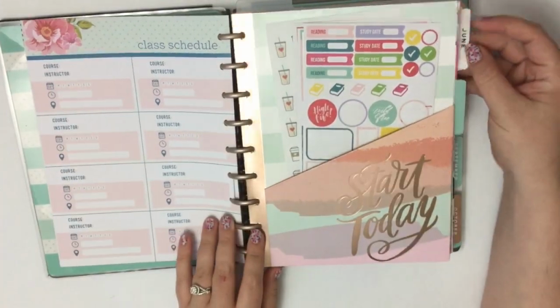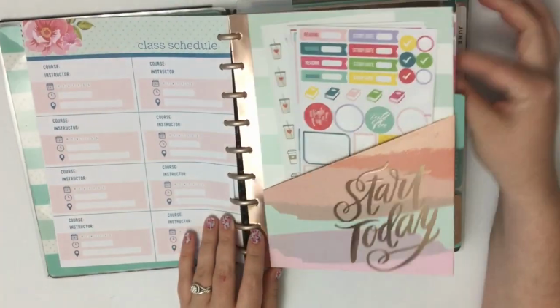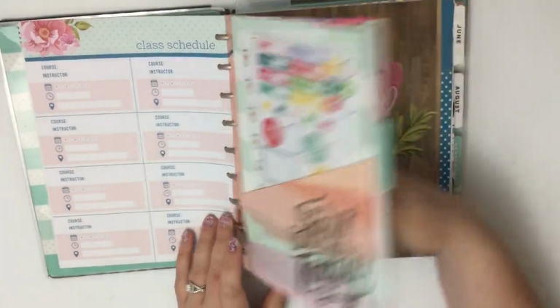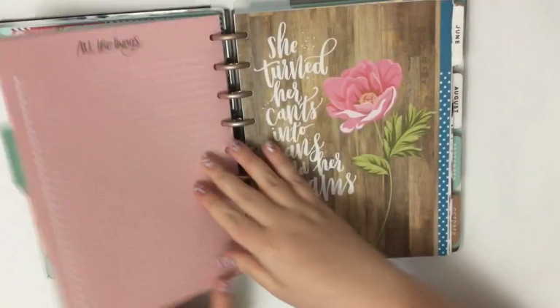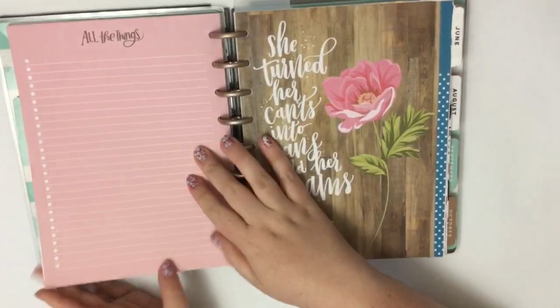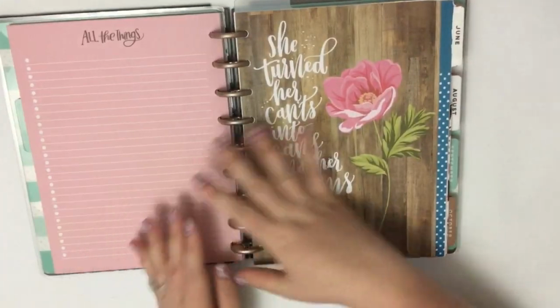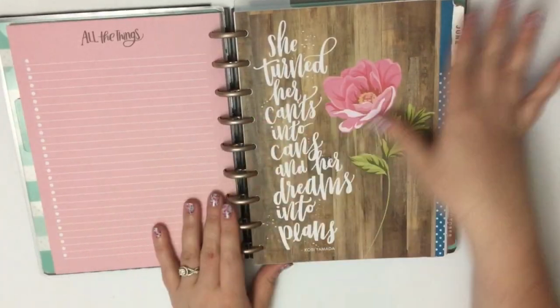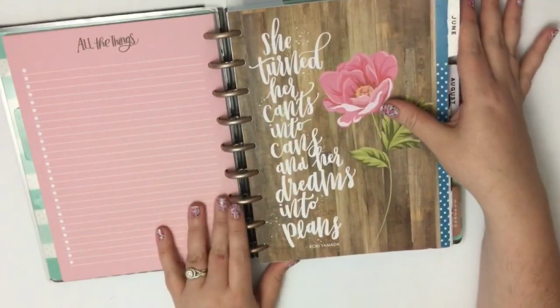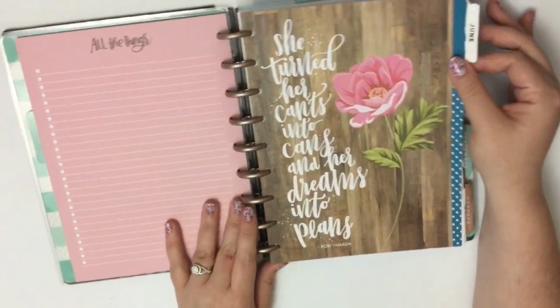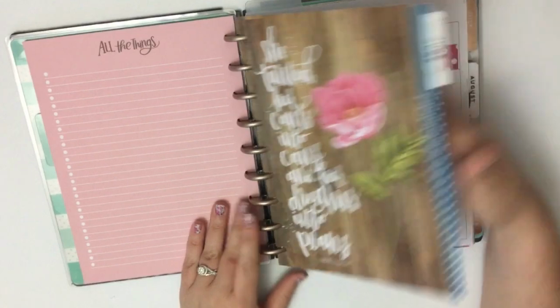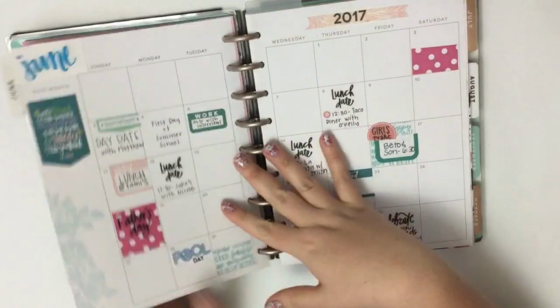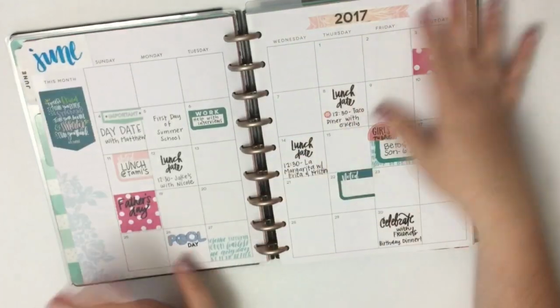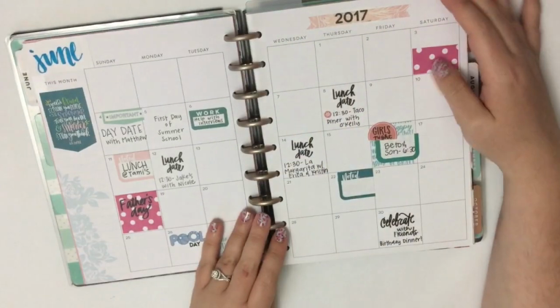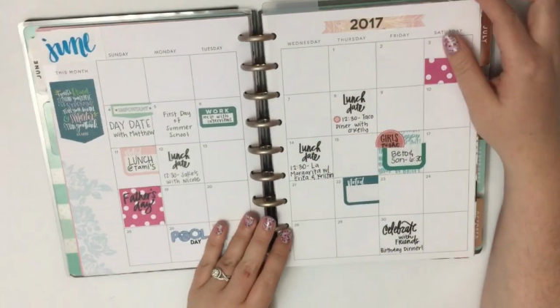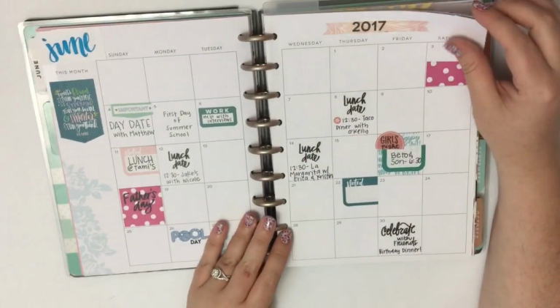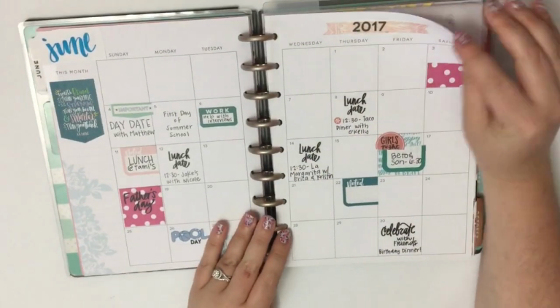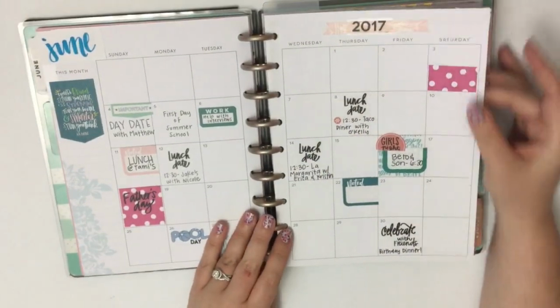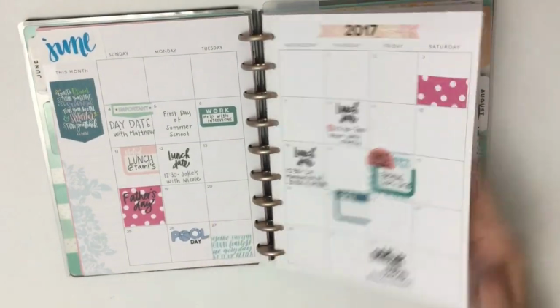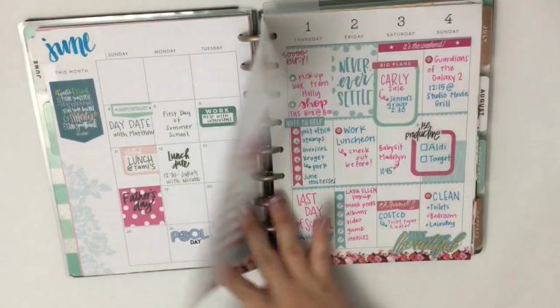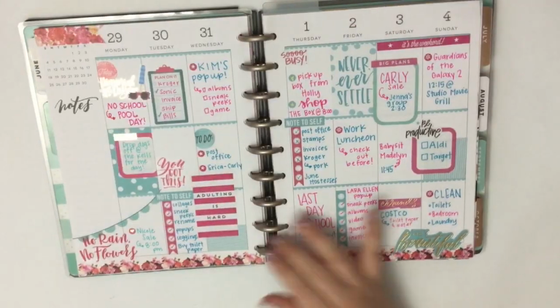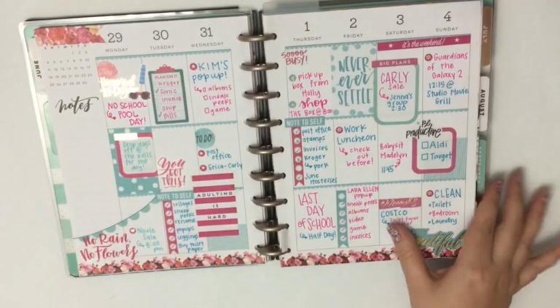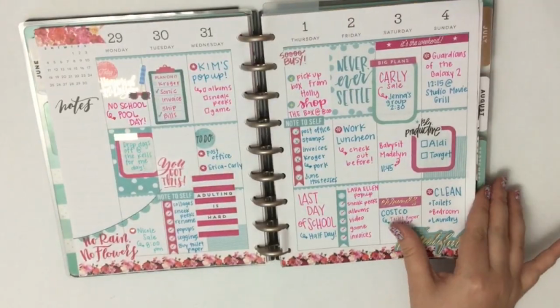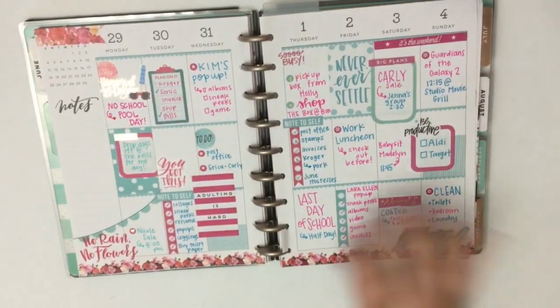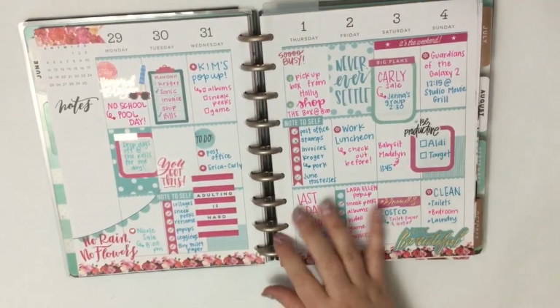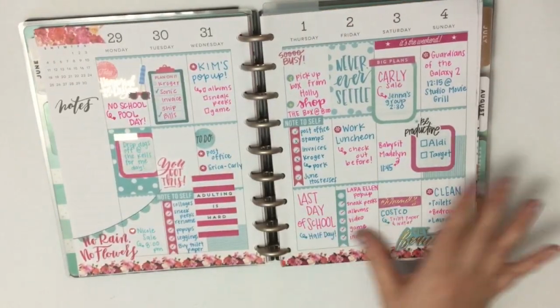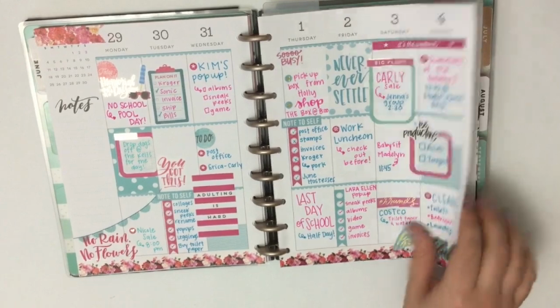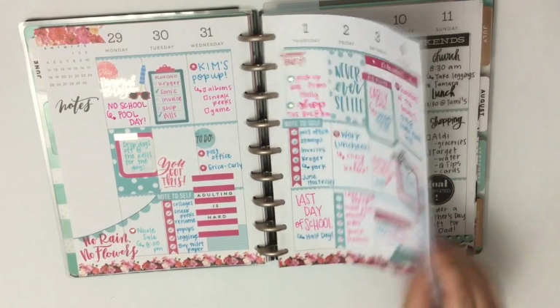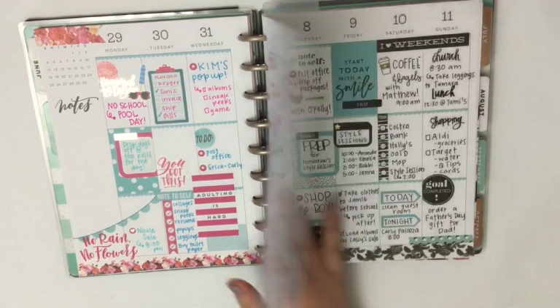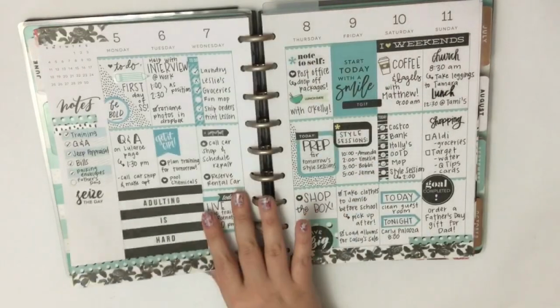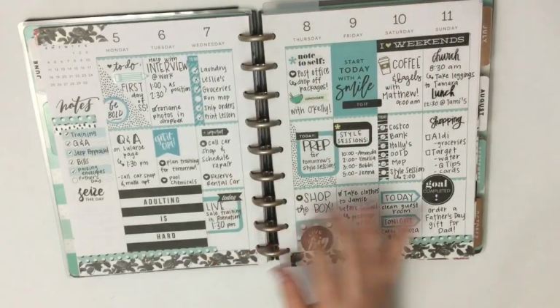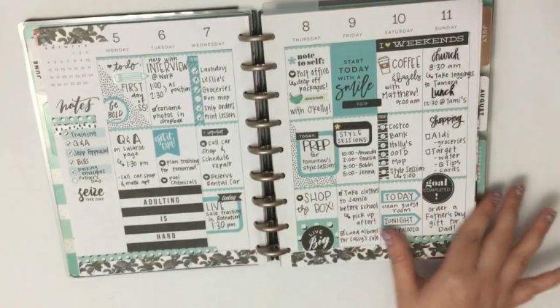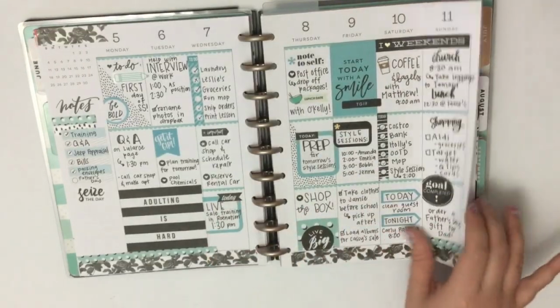Last is June in my classic planner. I took November 2018 out and turned it into June so that I could use this planner early, and I love how it turned out — I'm loving this planner.